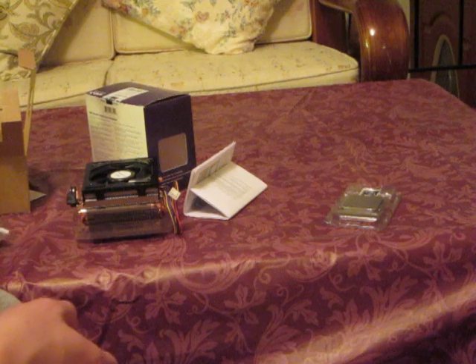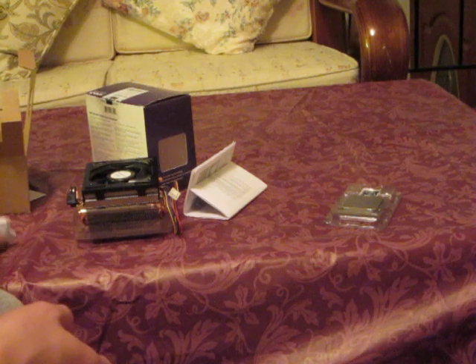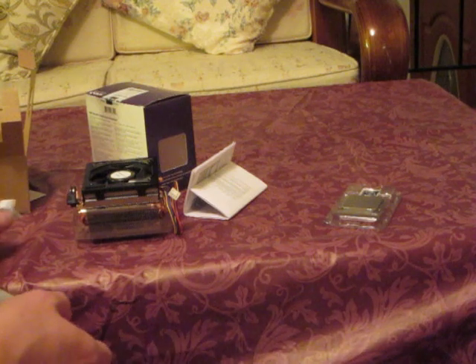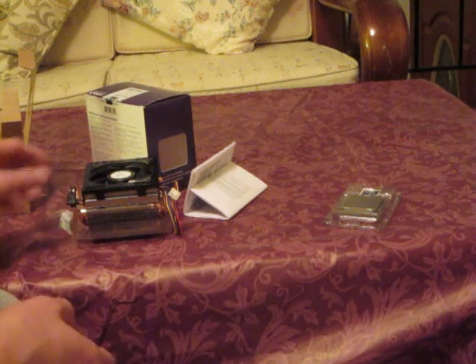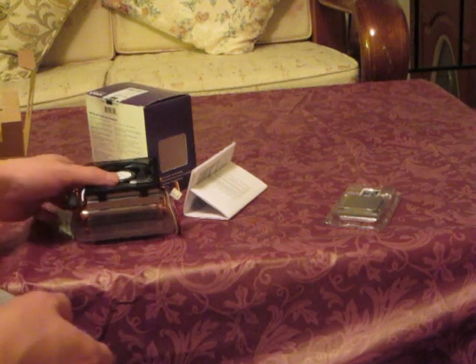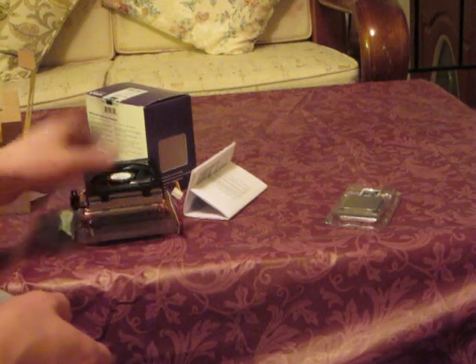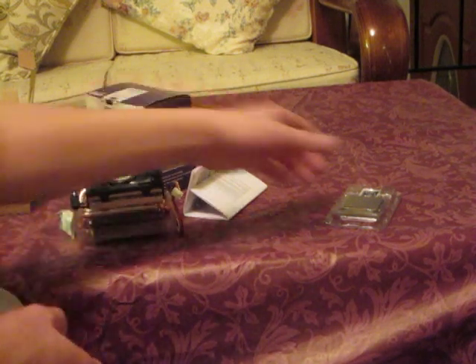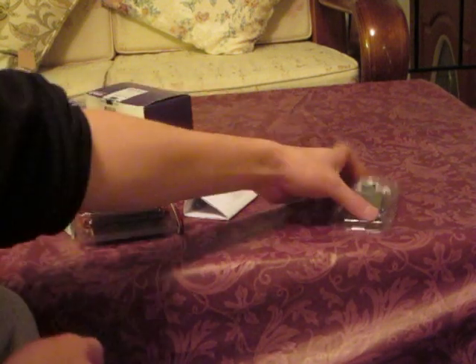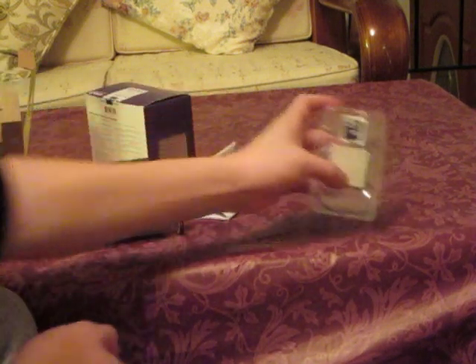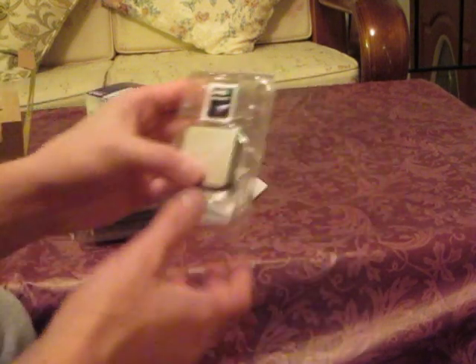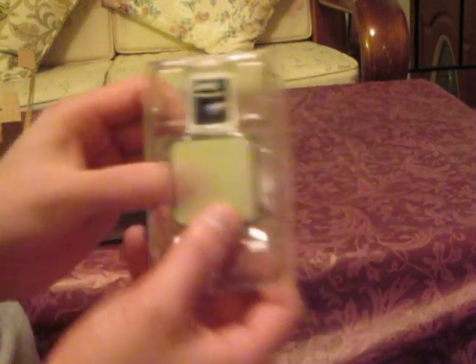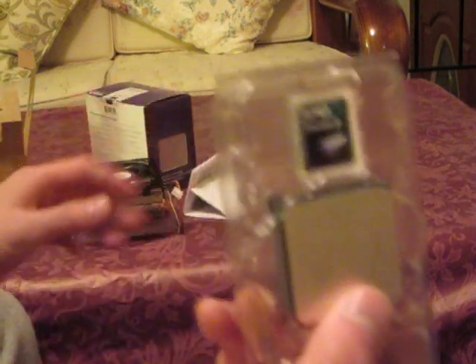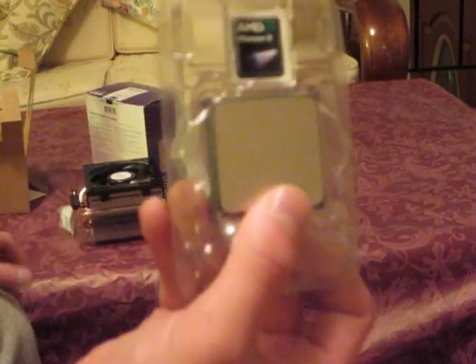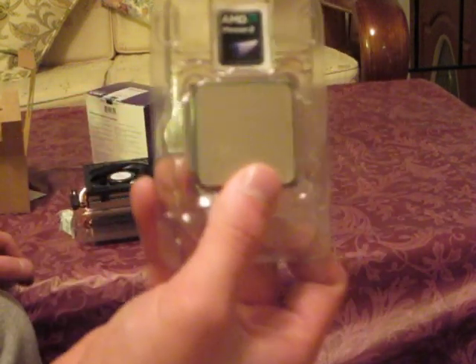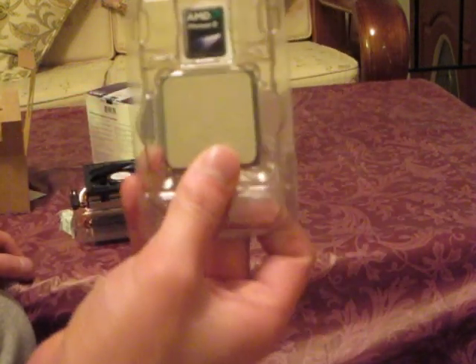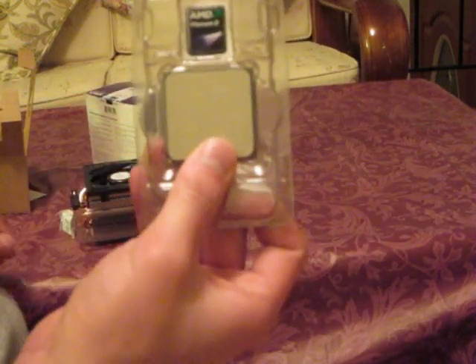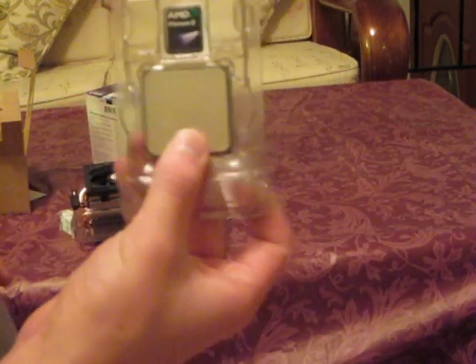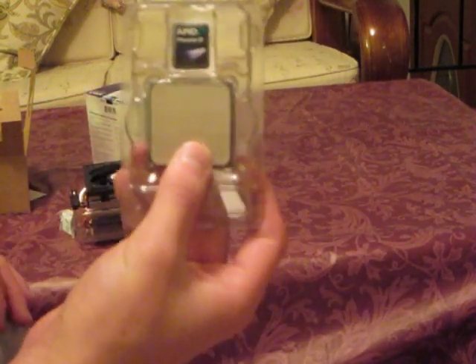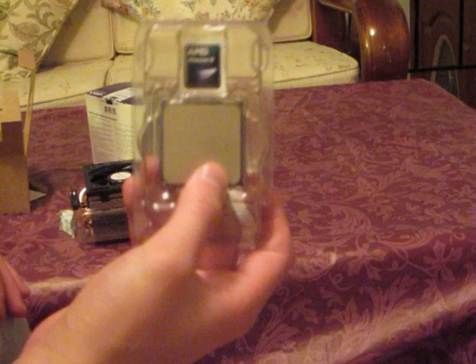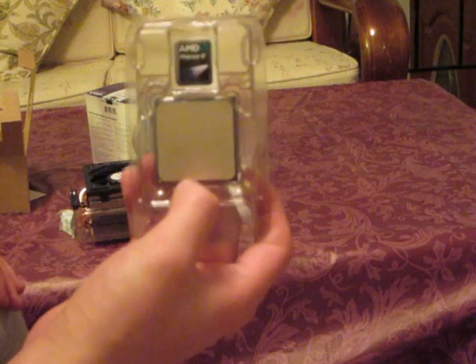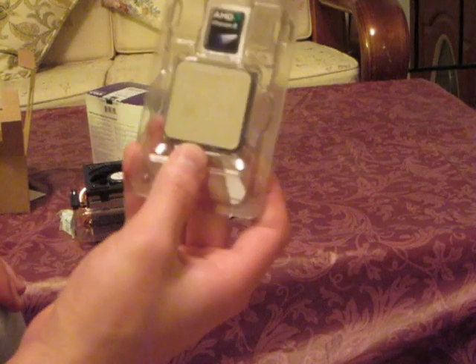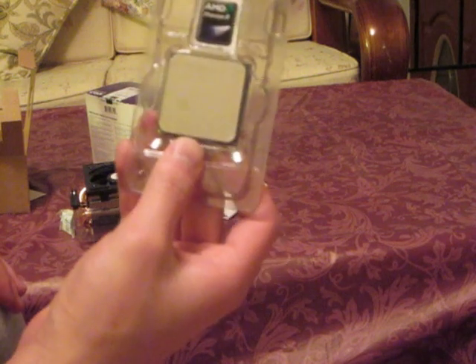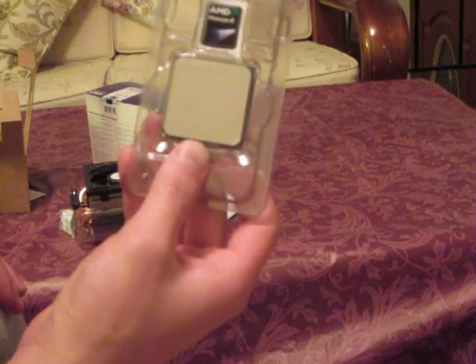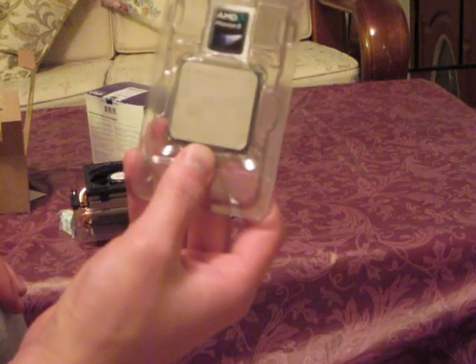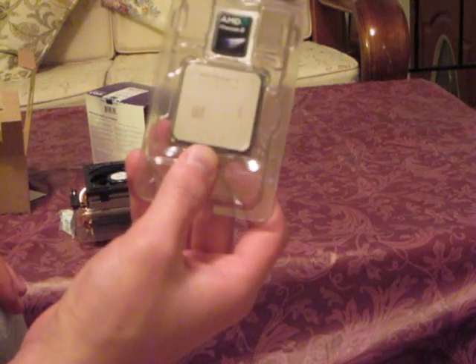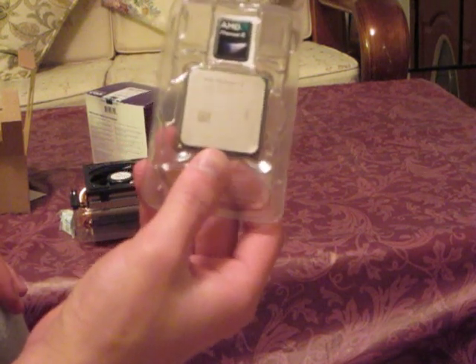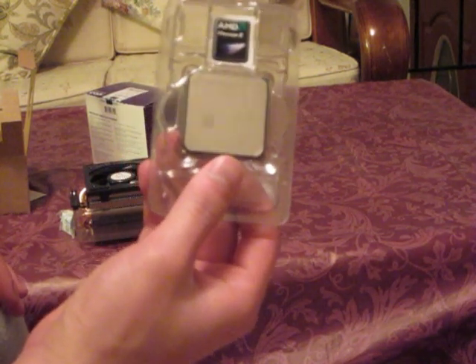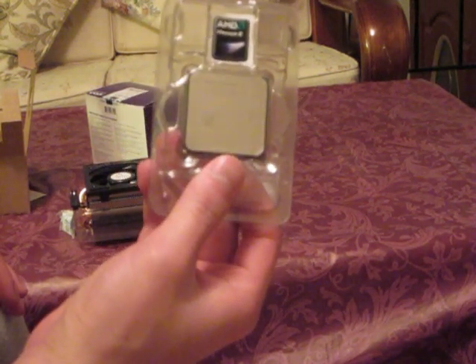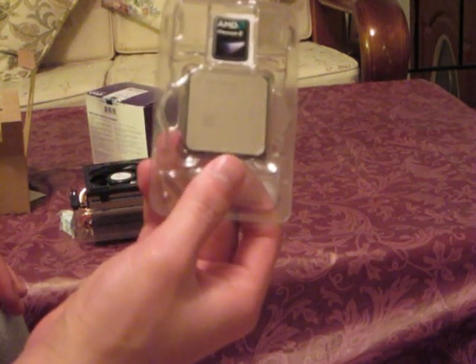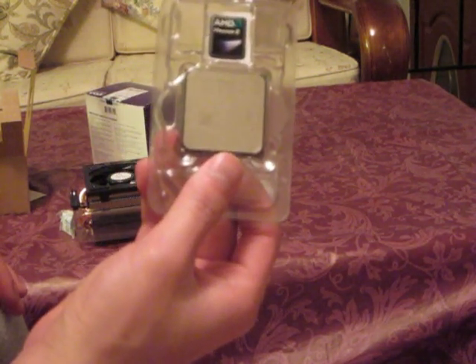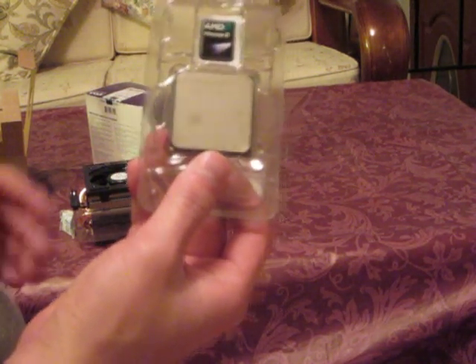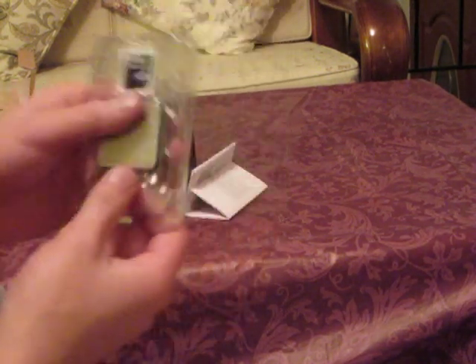Thanks for watching guys, this has been a review of the AMD Phenom 2 X6-1055T. This is Kevin on behalf of Mr. TechReviewers, signing out. Thank you so much.